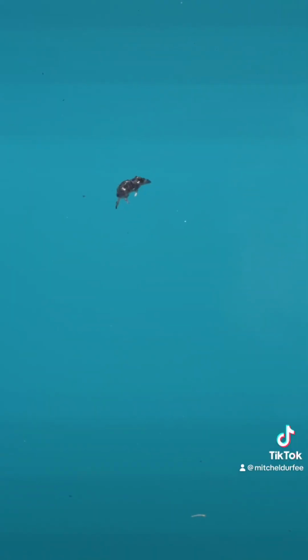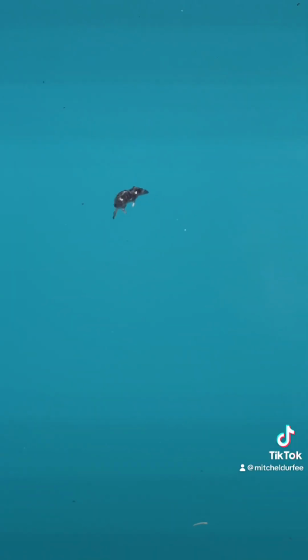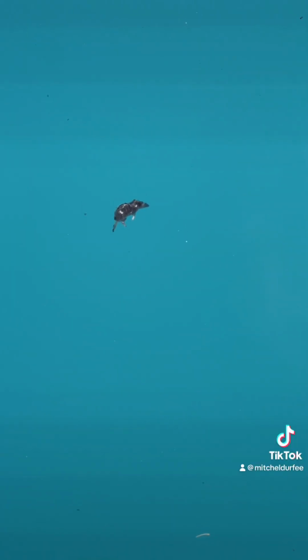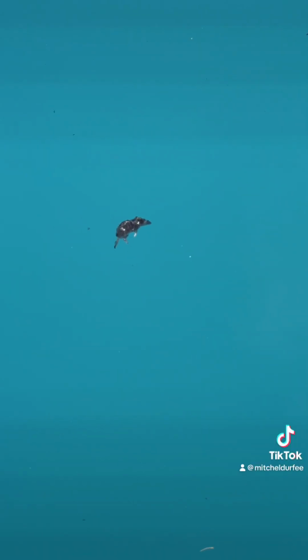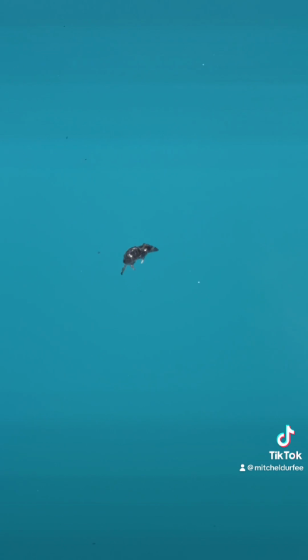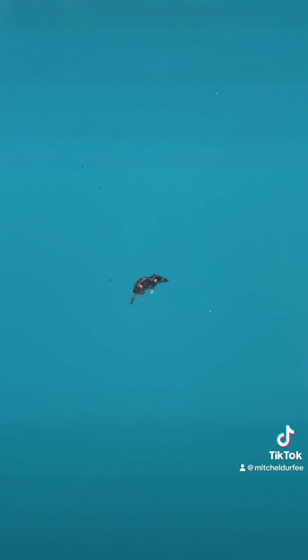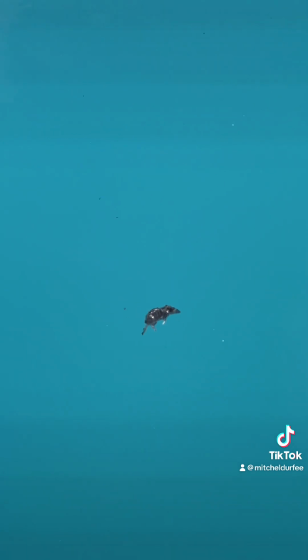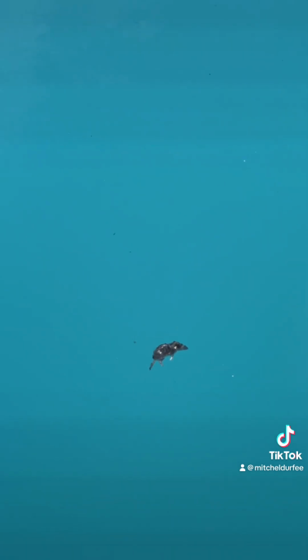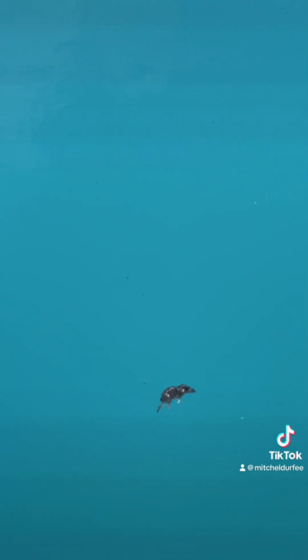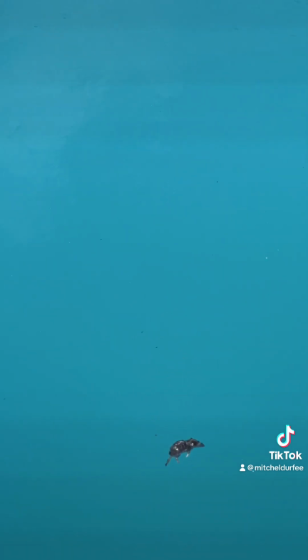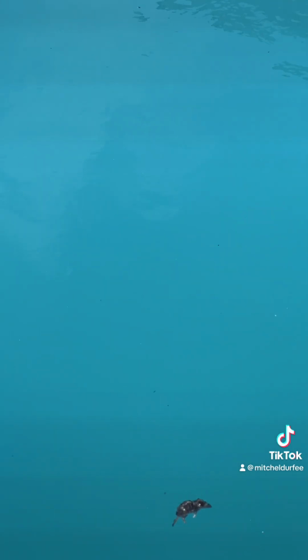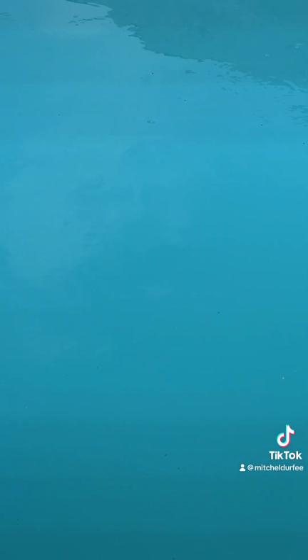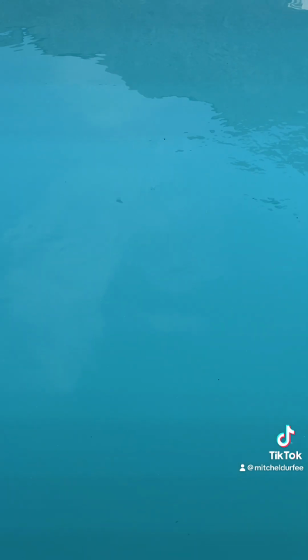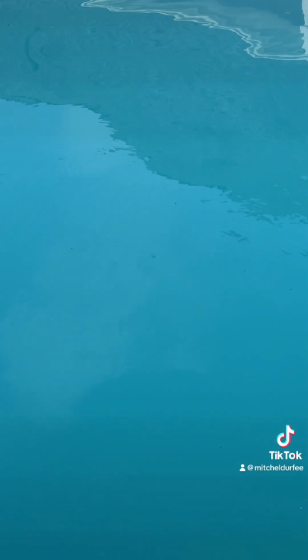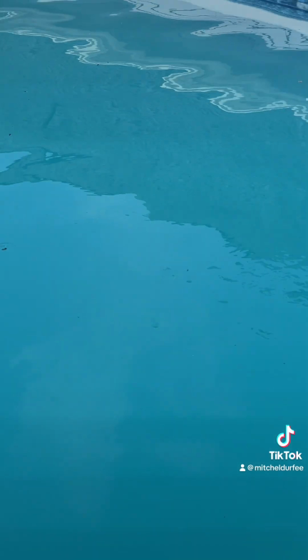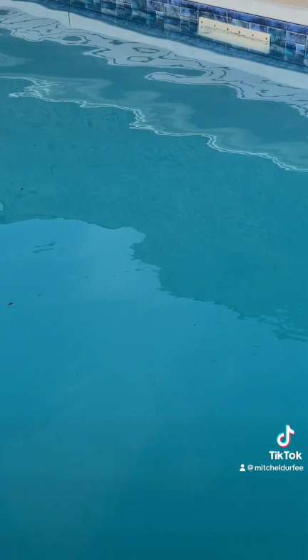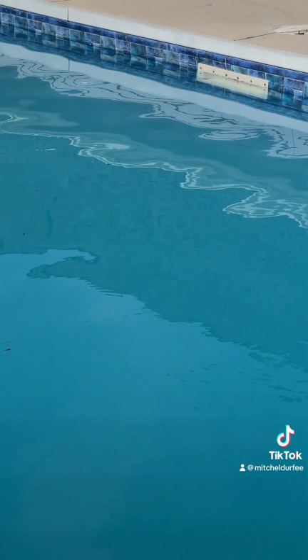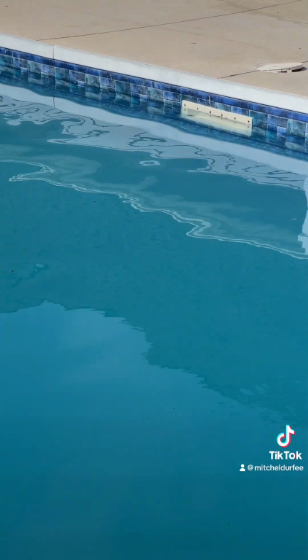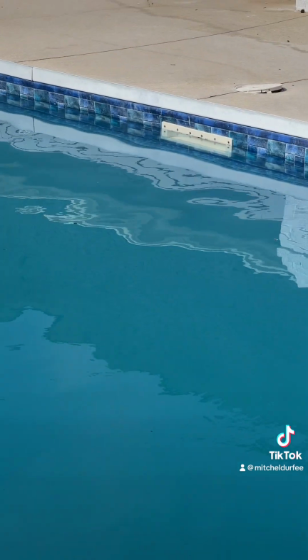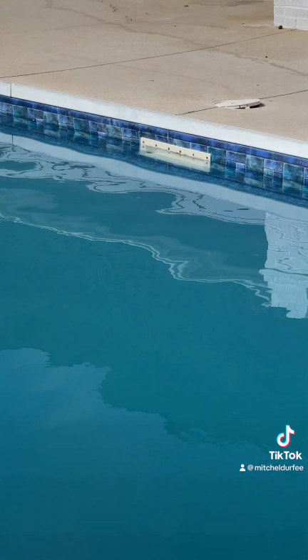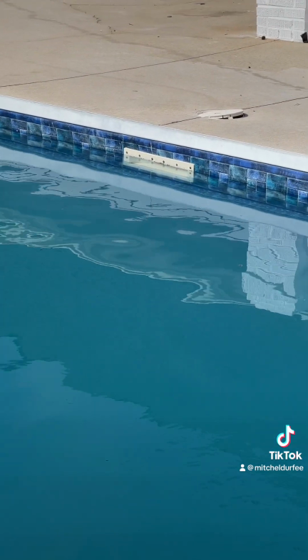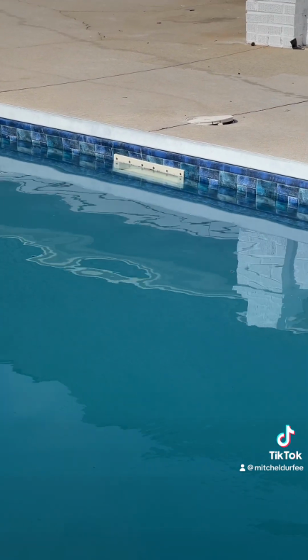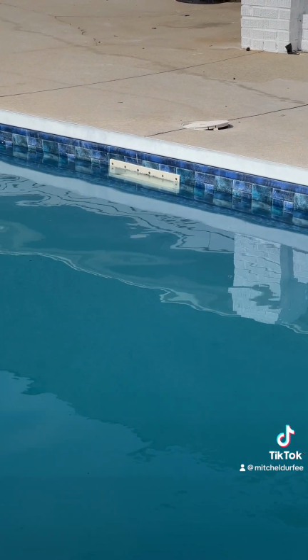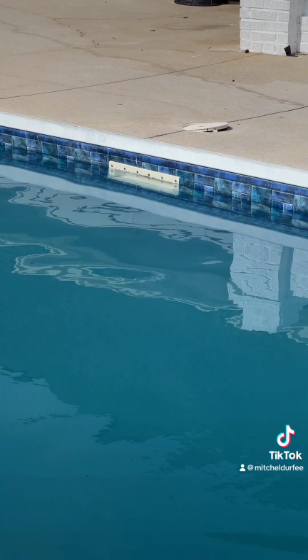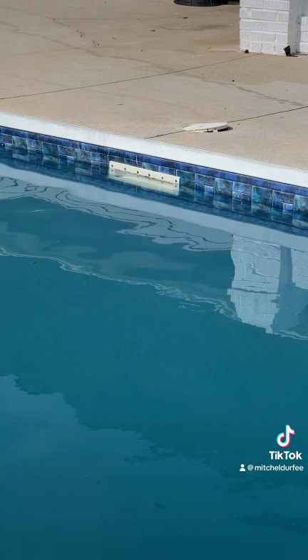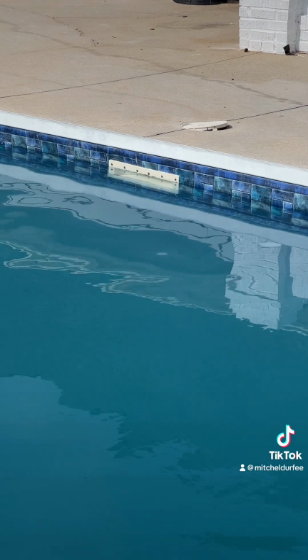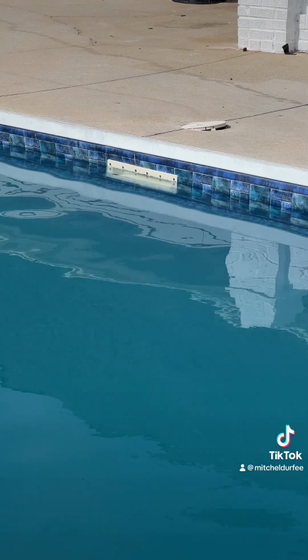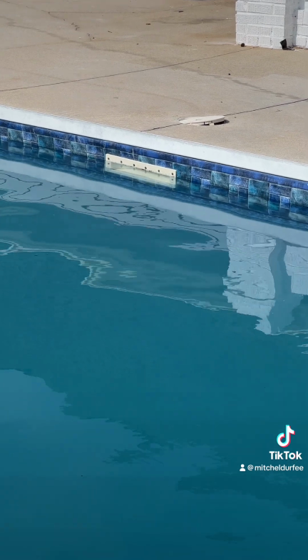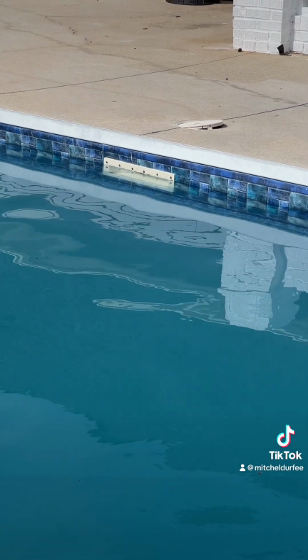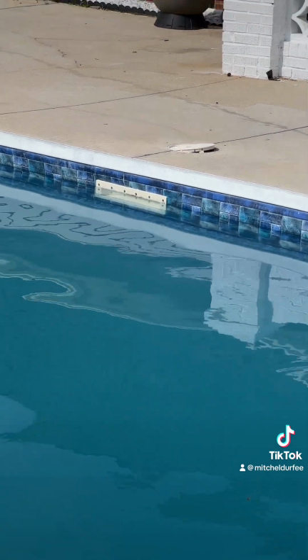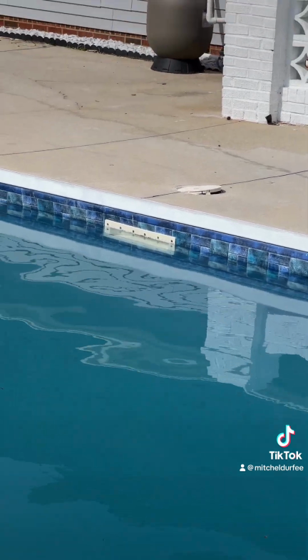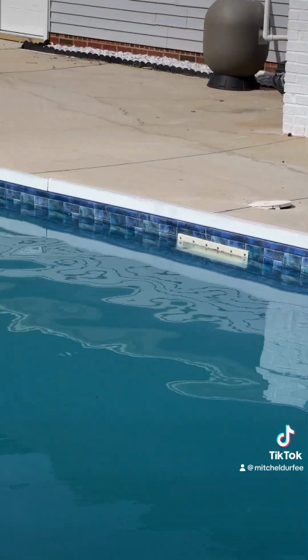The first thing we're going to do is get these dead creatures out of here and make sure that the pool level is full. It is. Next step.